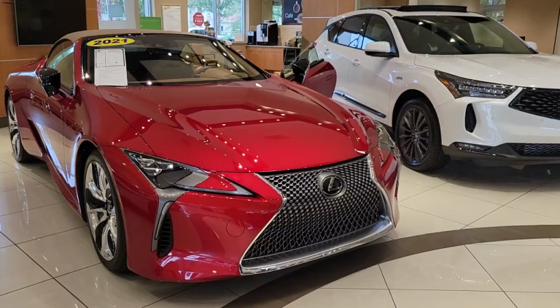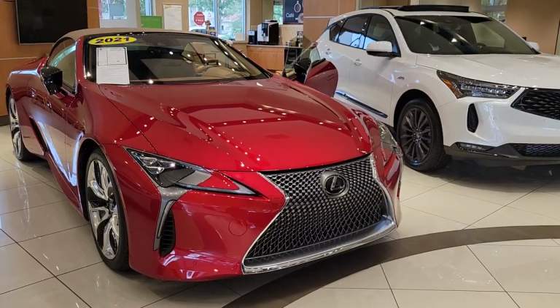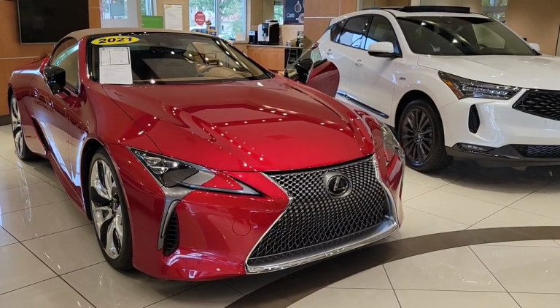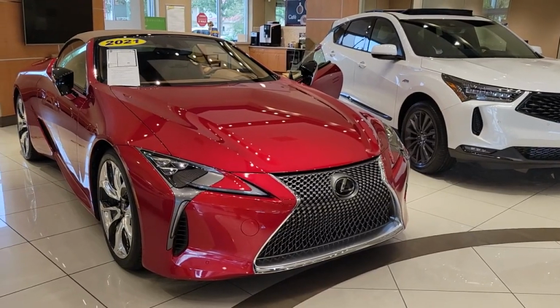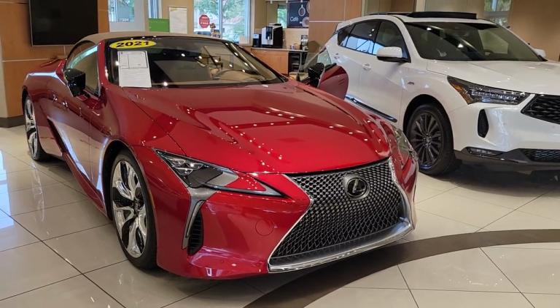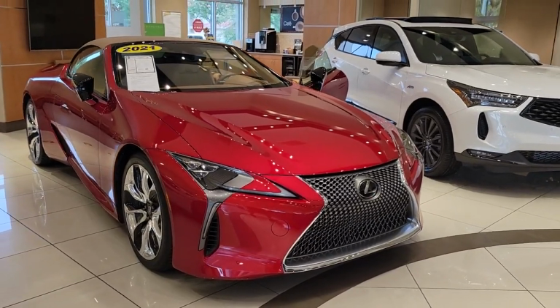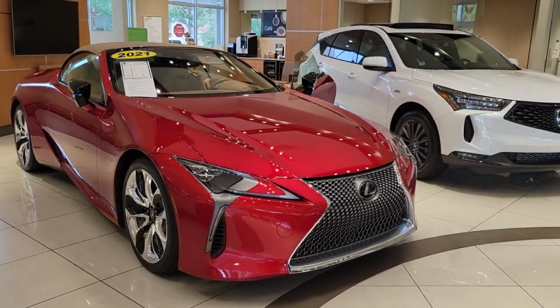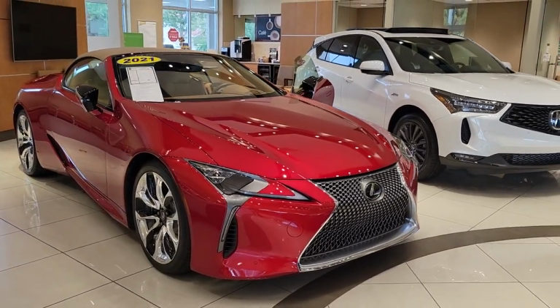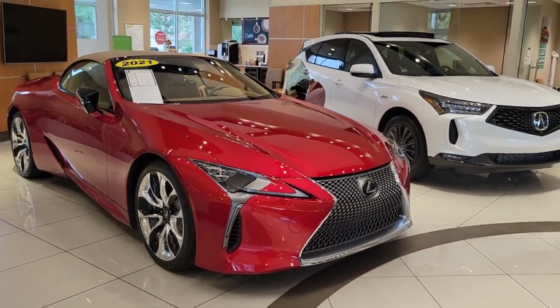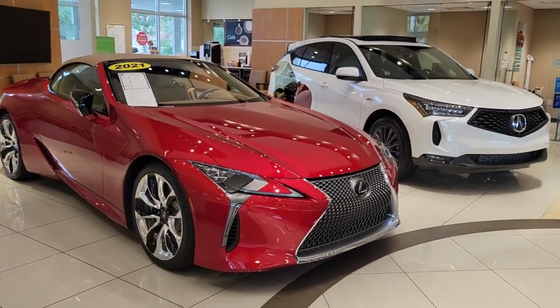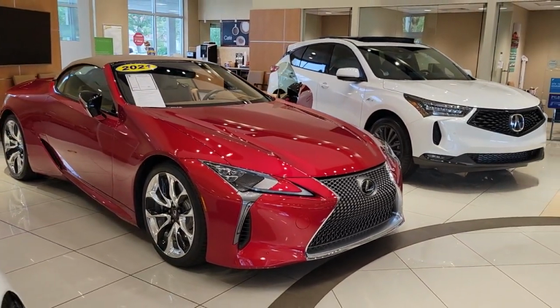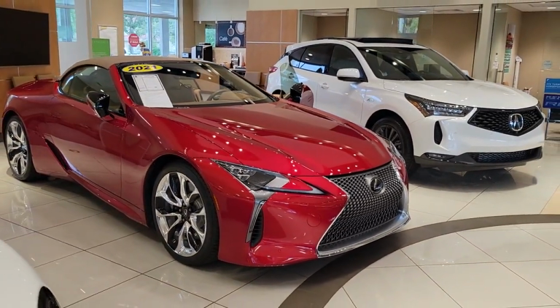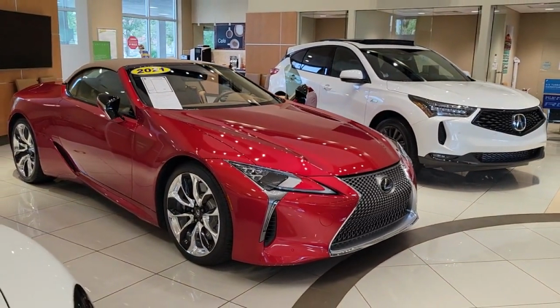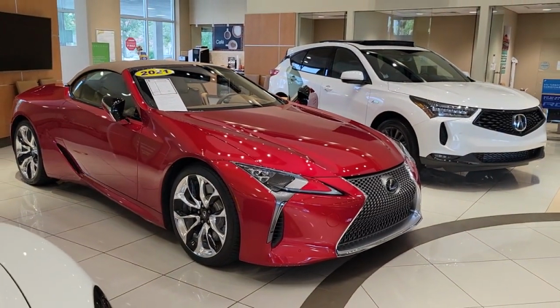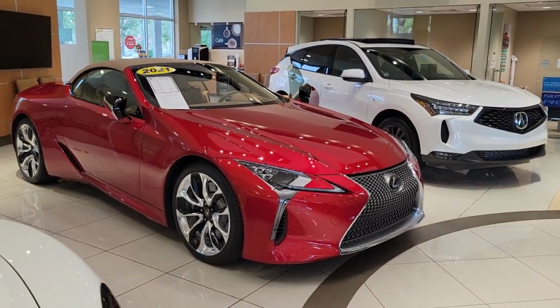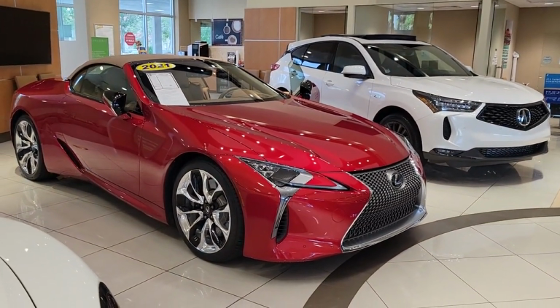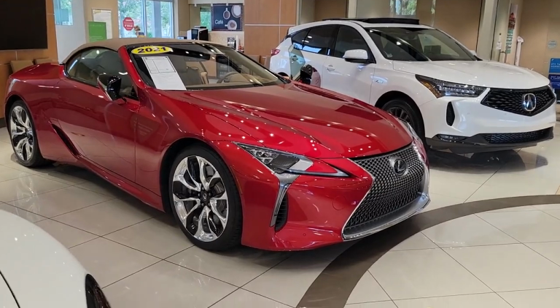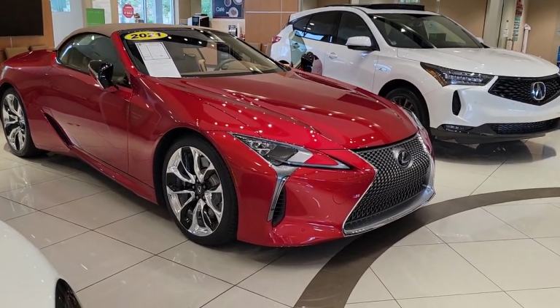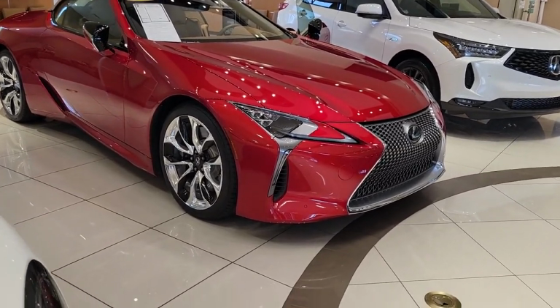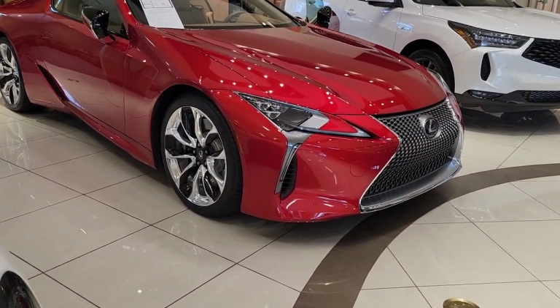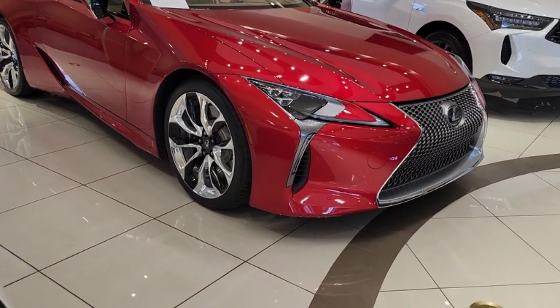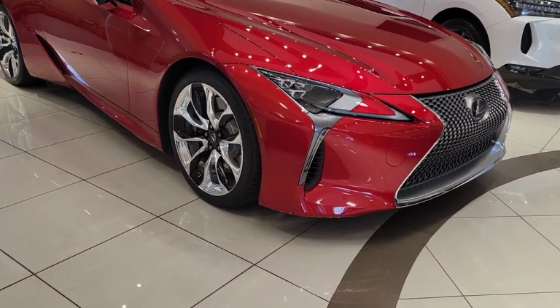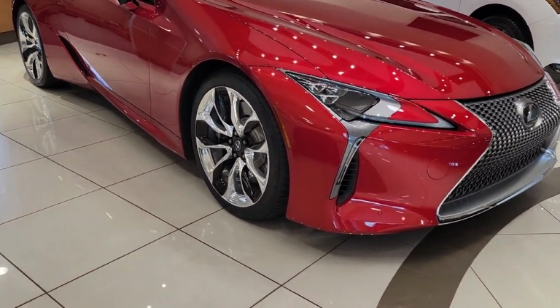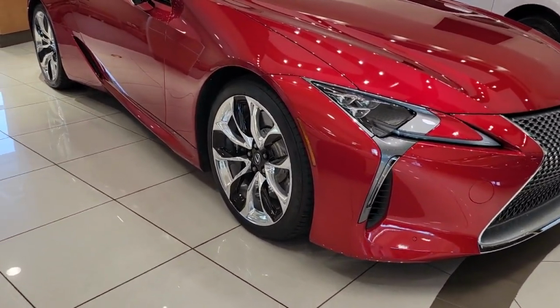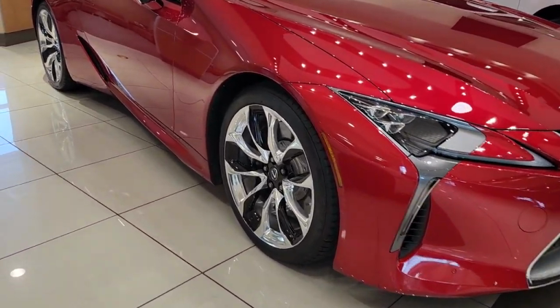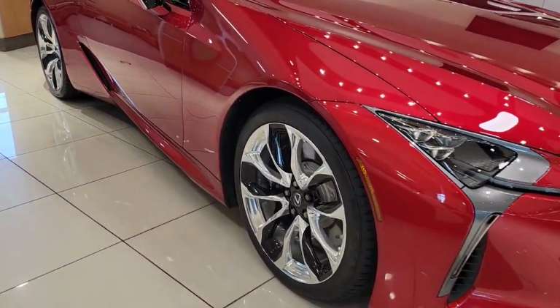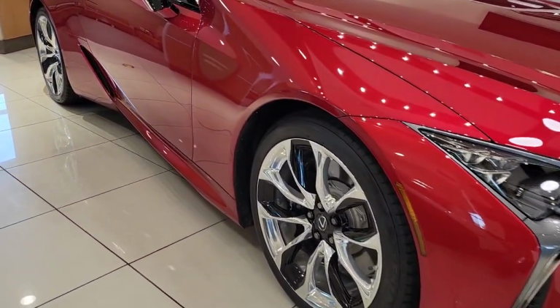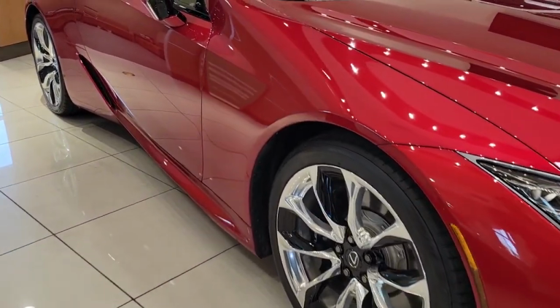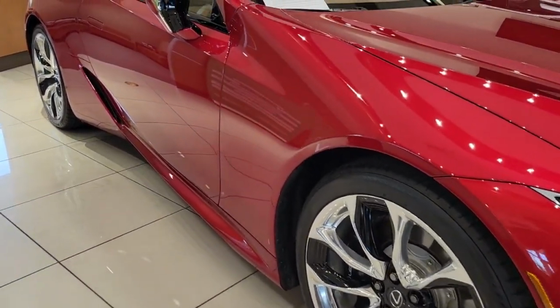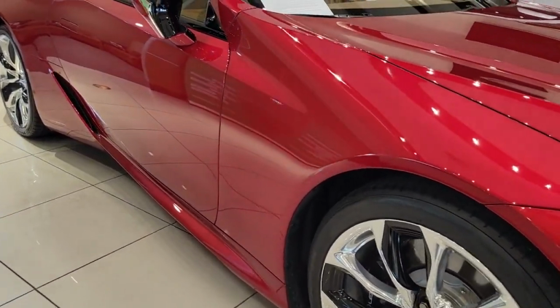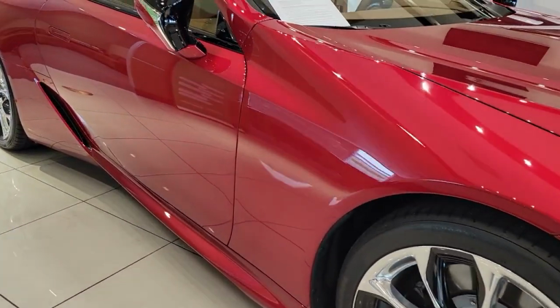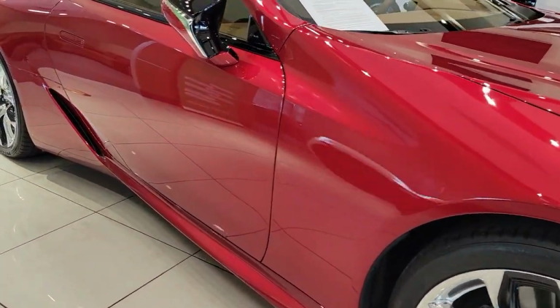Enjoy the view of this 2021 Lexus LC. With less than 5,000 miles on the odometer, this vehicle provides excellent value.